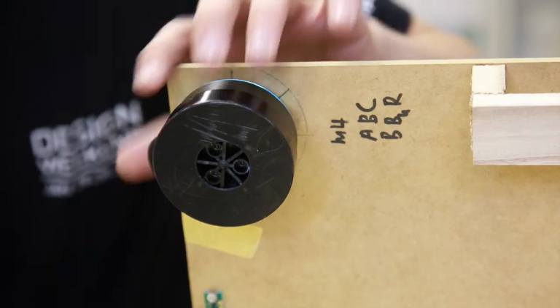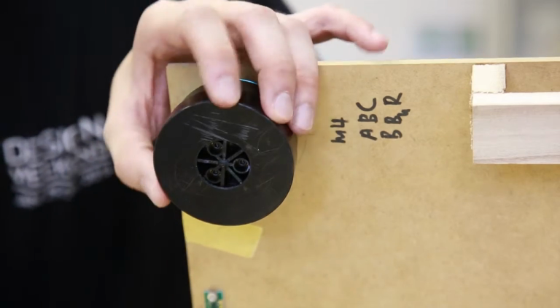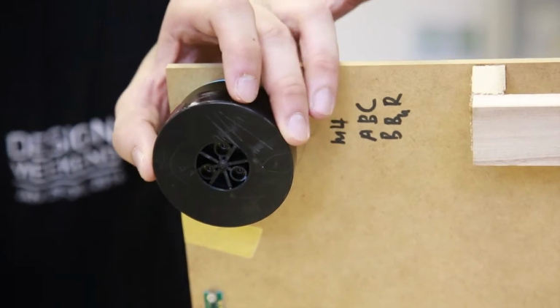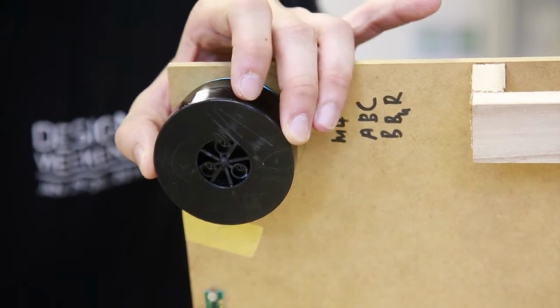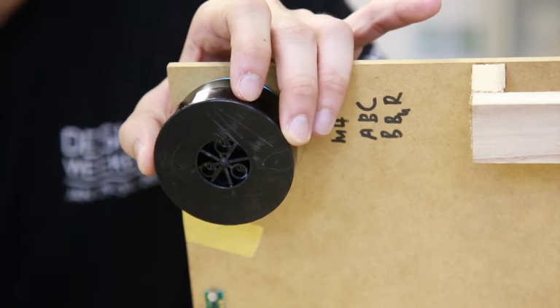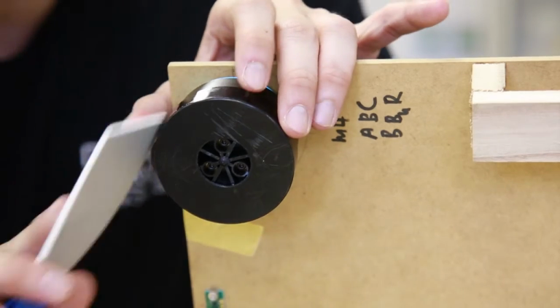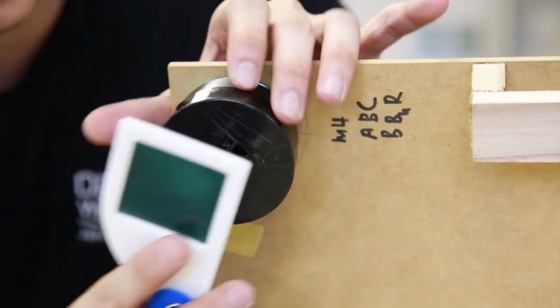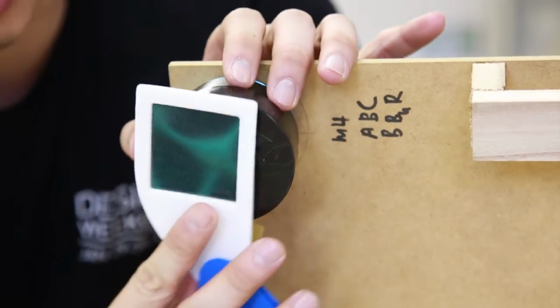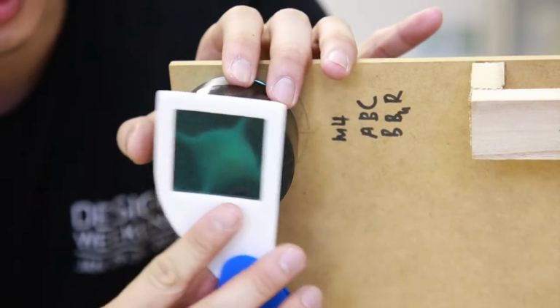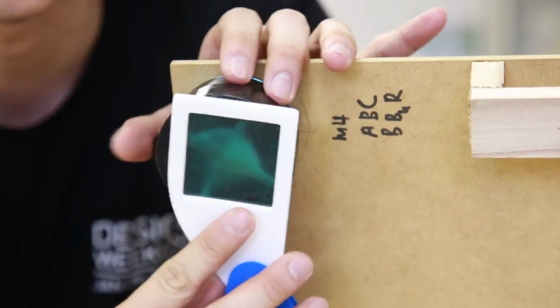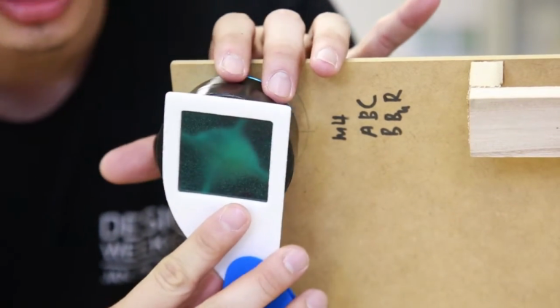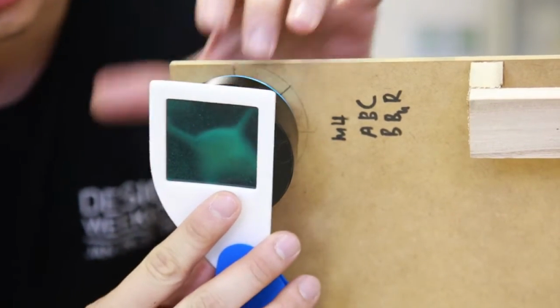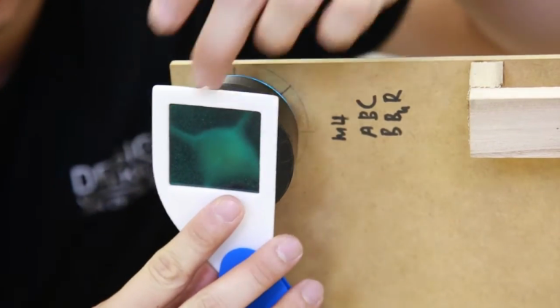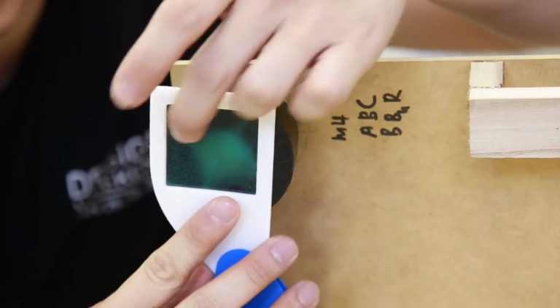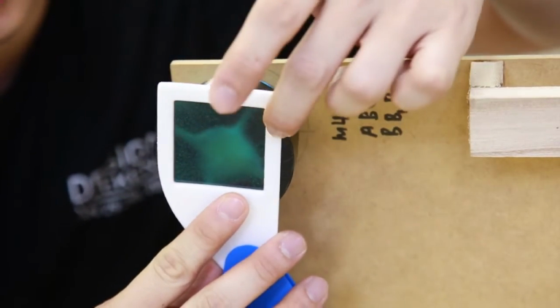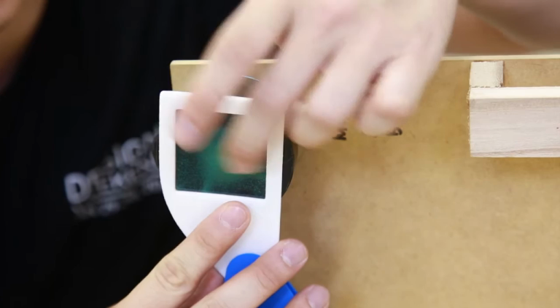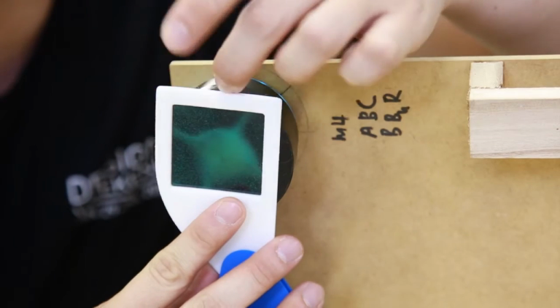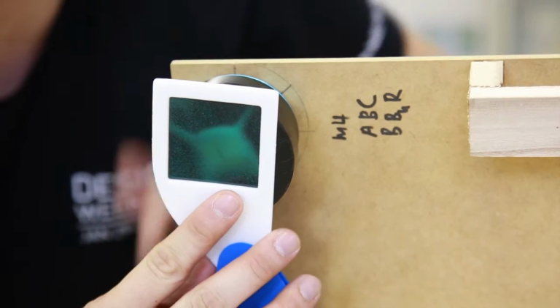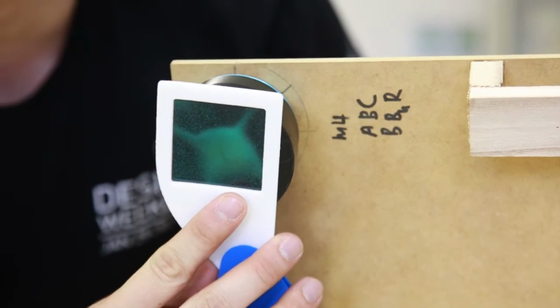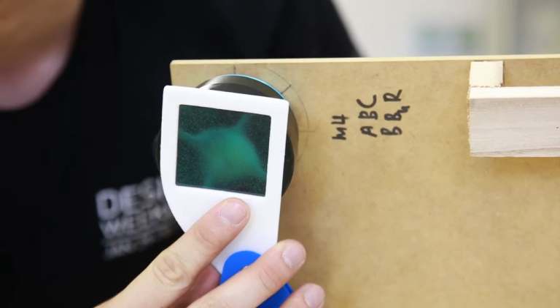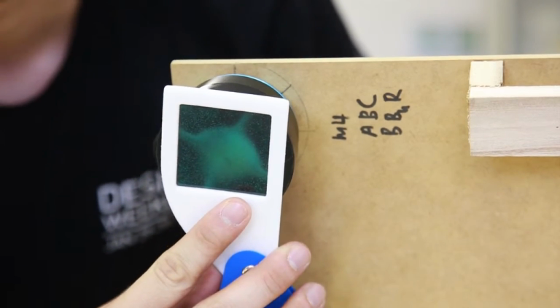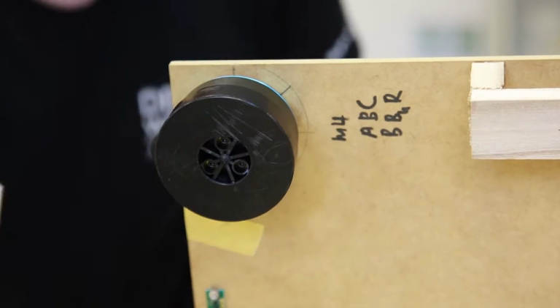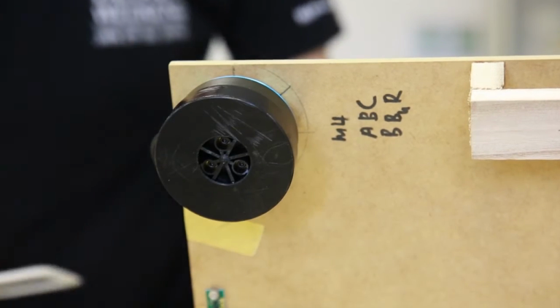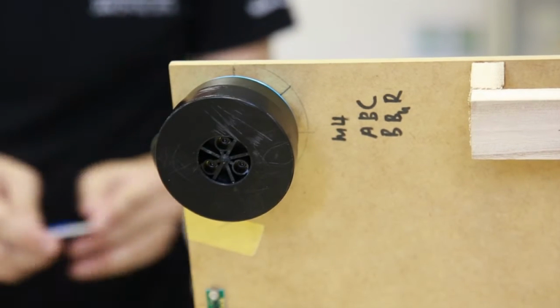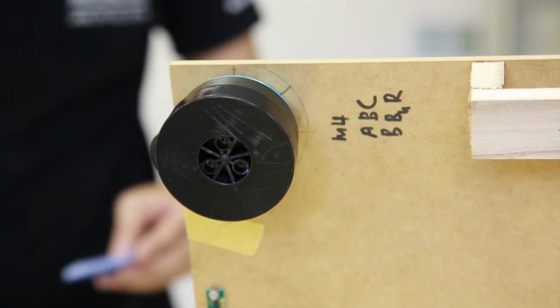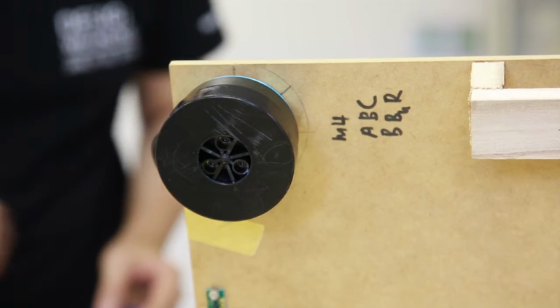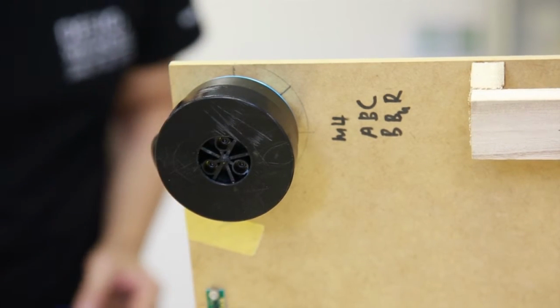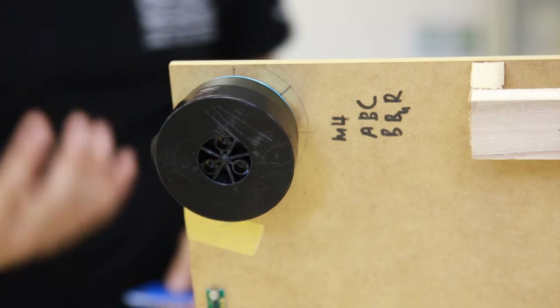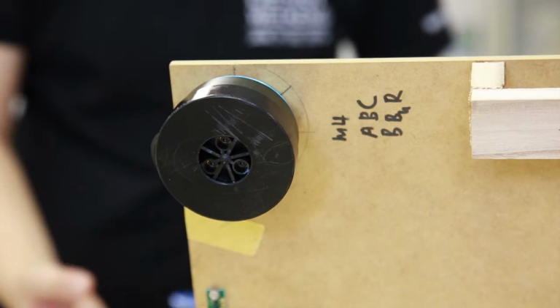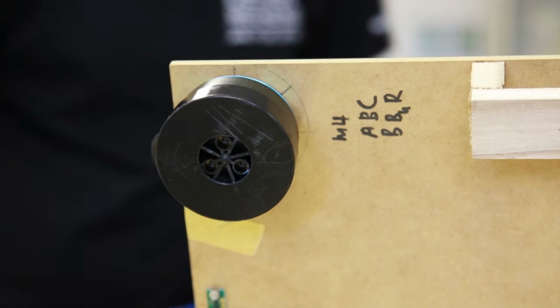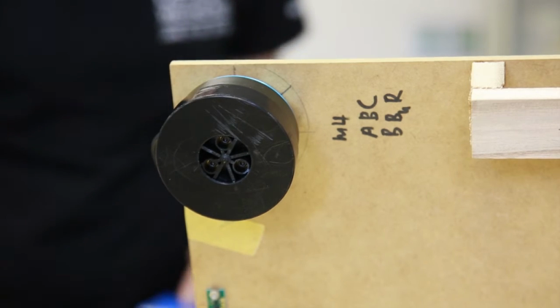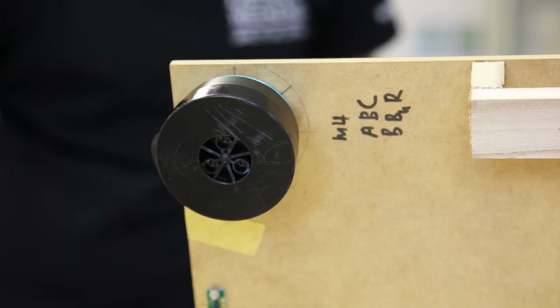Inside this black unit, we have four magnets. As you can see from this magnetic sheet, you can clearly identify there are four magnets inside. When it spins, it will generate a levitation force on an aluminum surface.